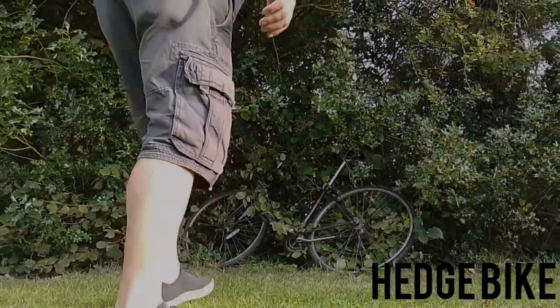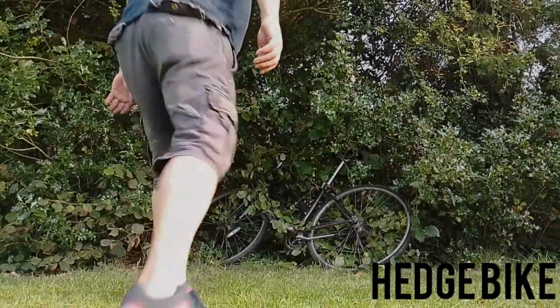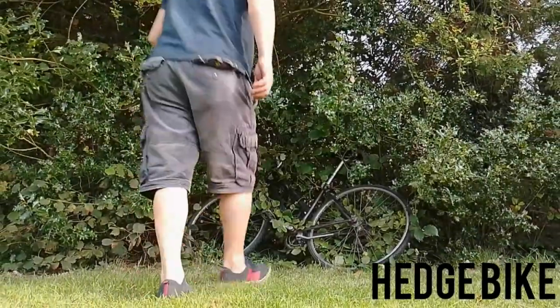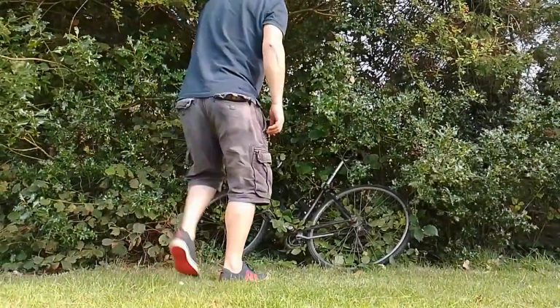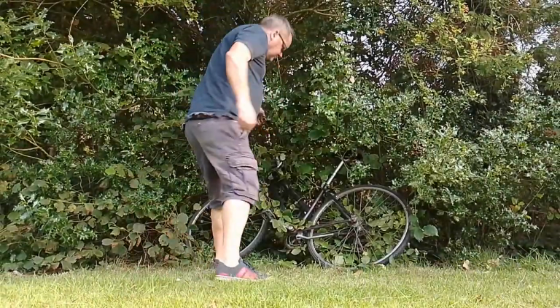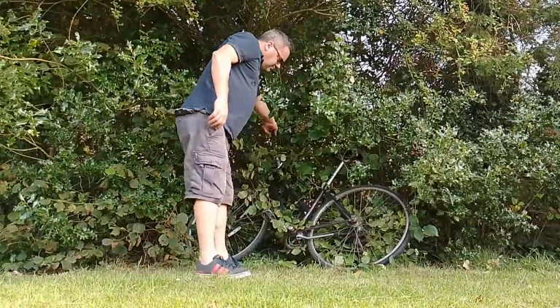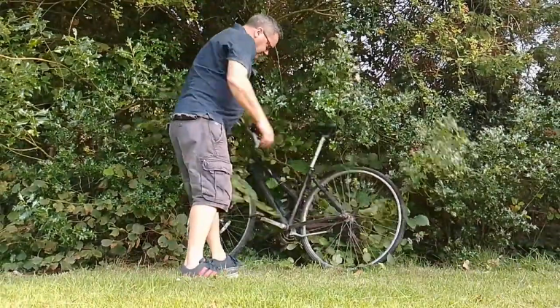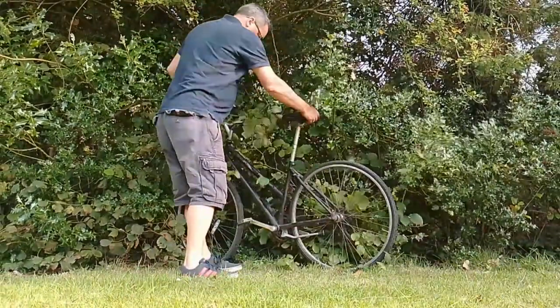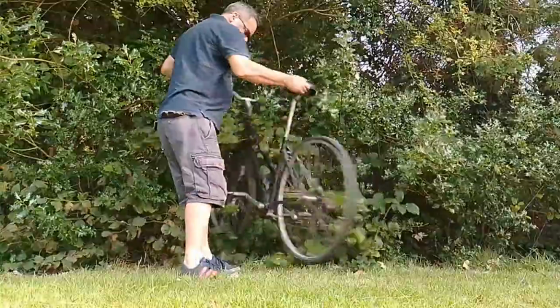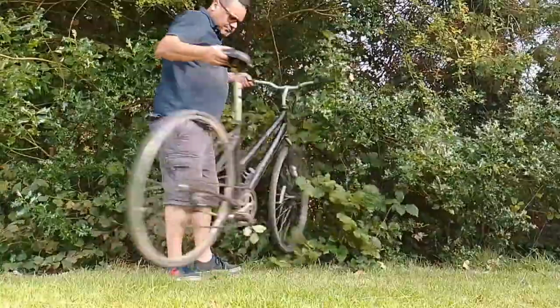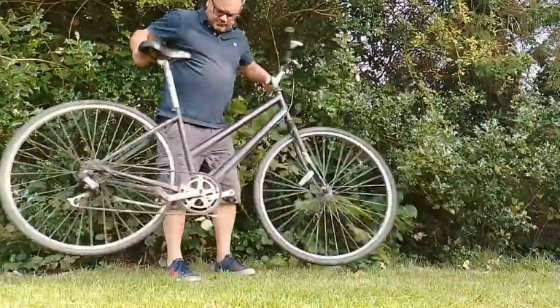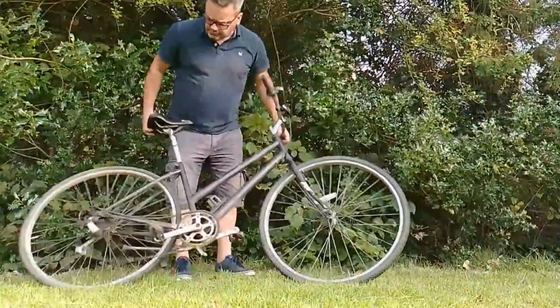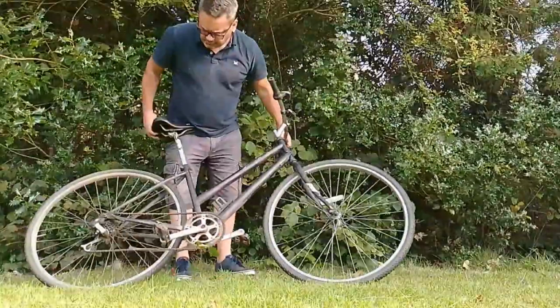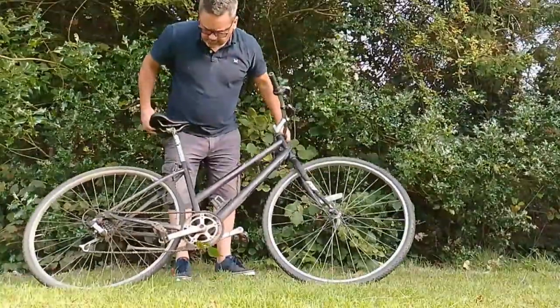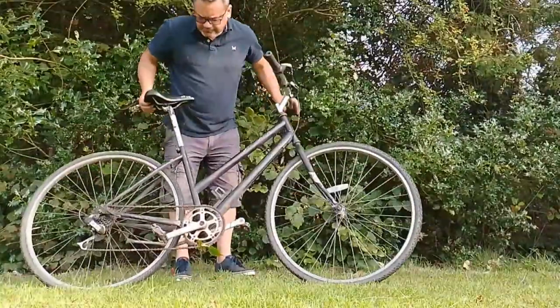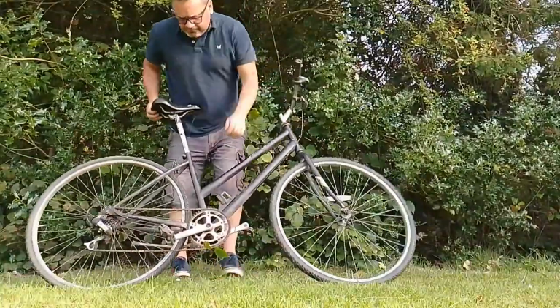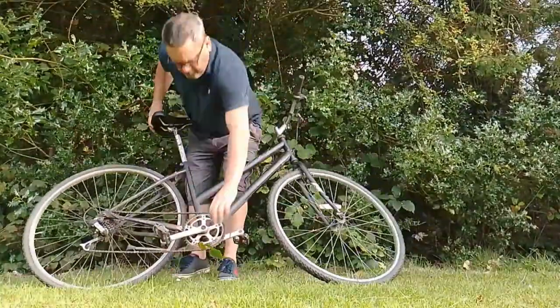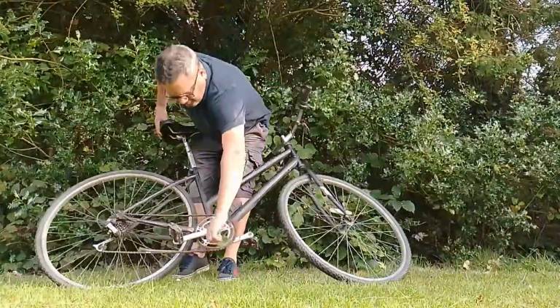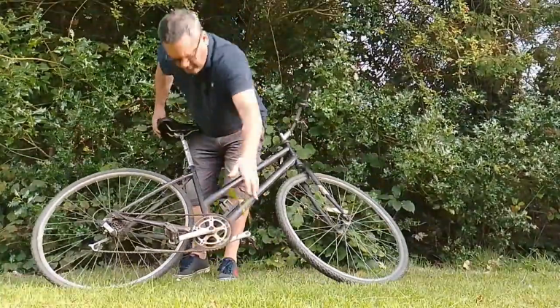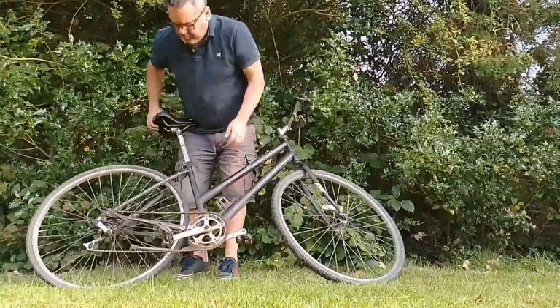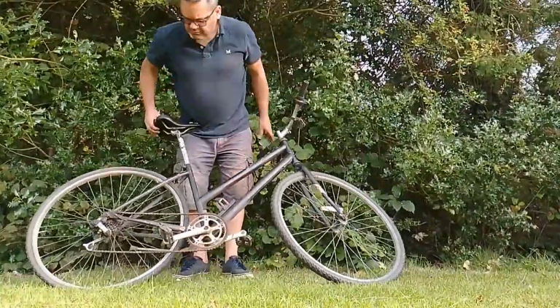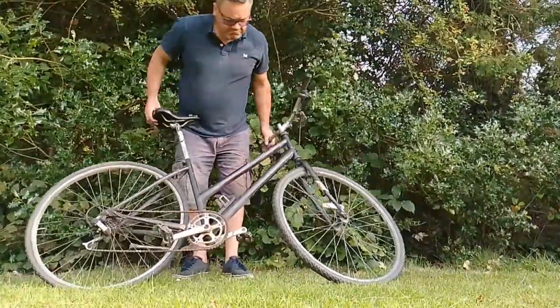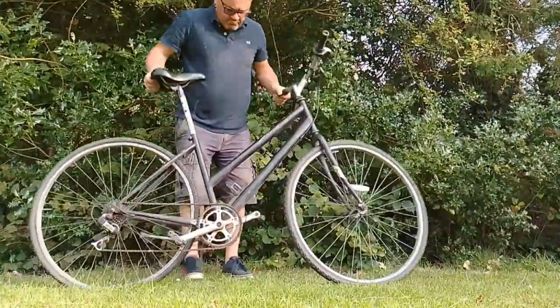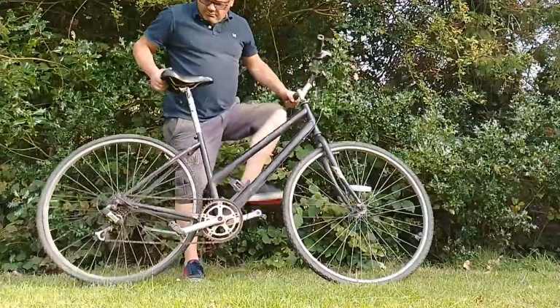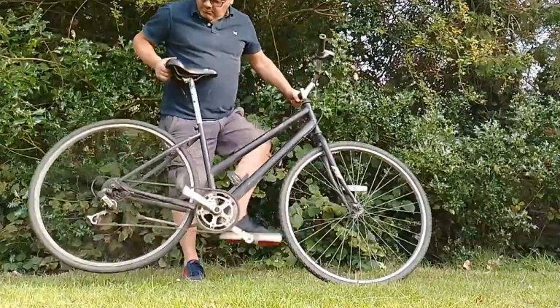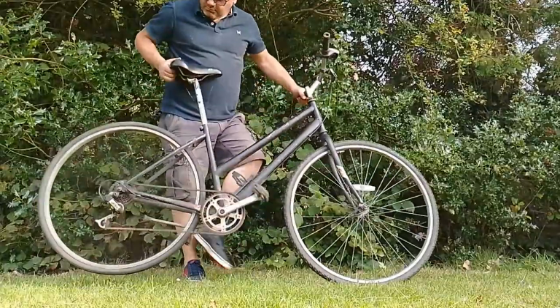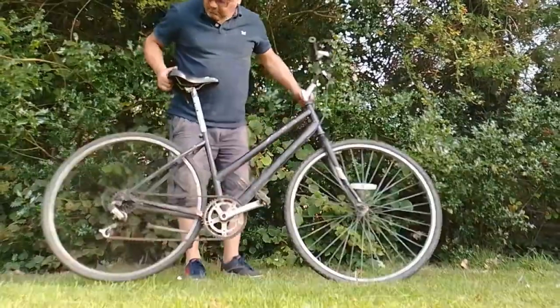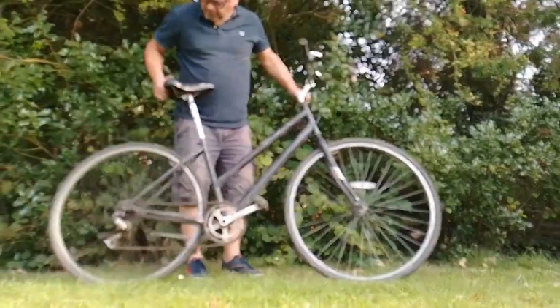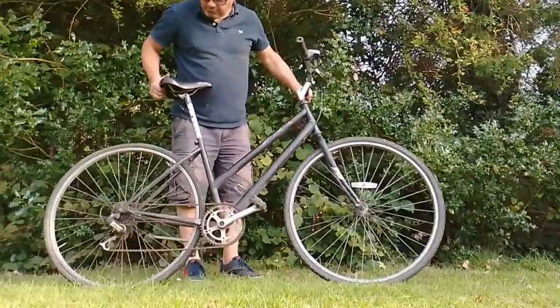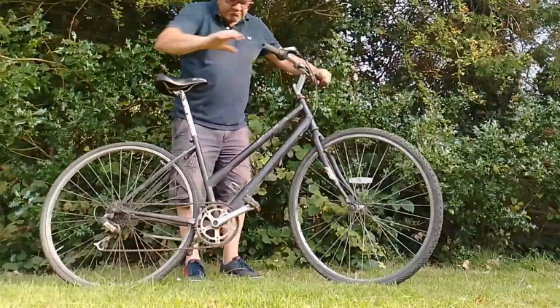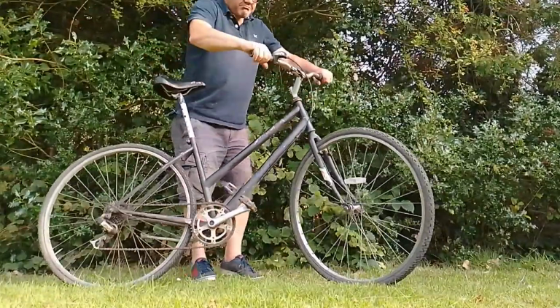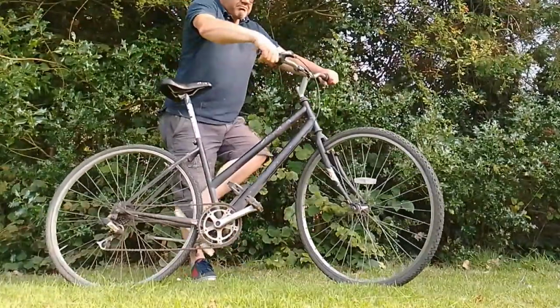Is that bike still there? Let's have a look at it. Not too bad. Bit of a clean. New brakes. Seems to work.